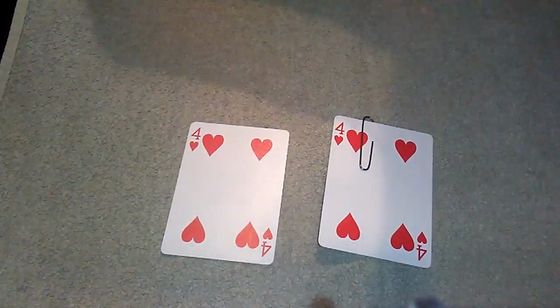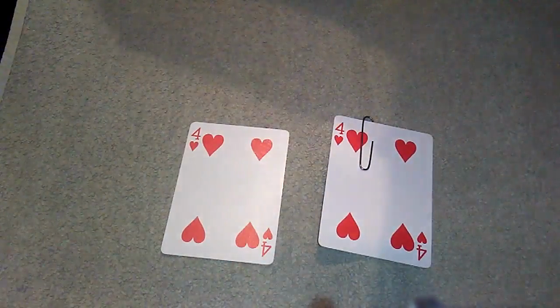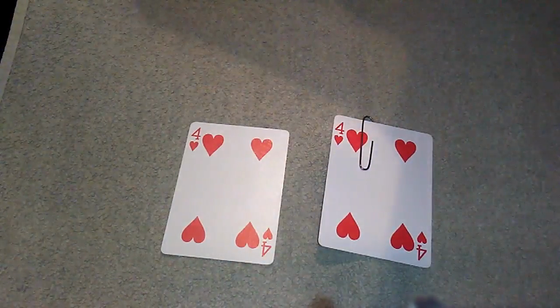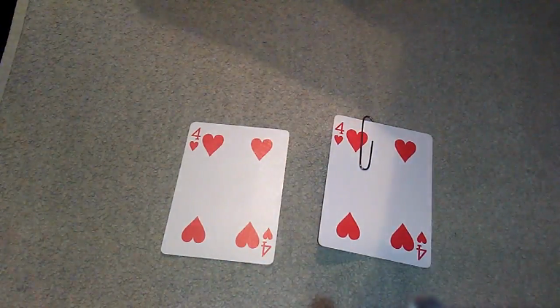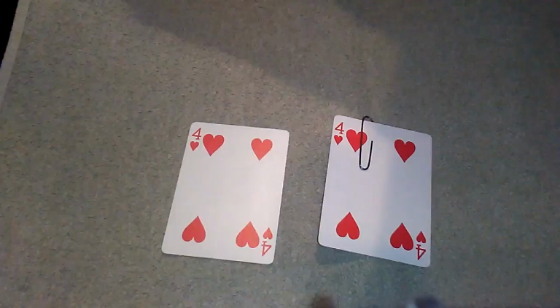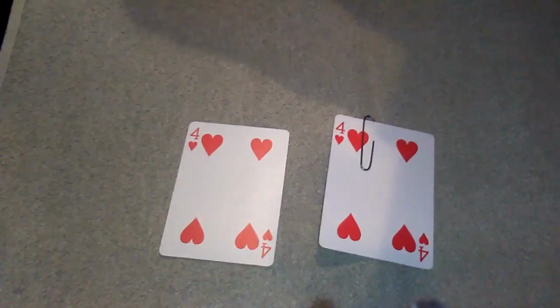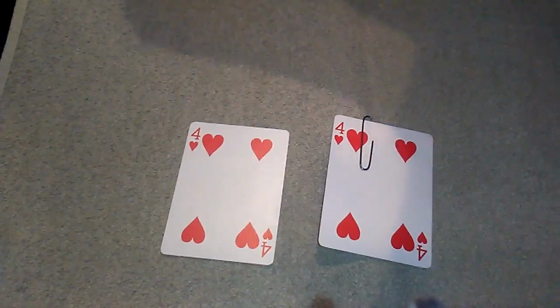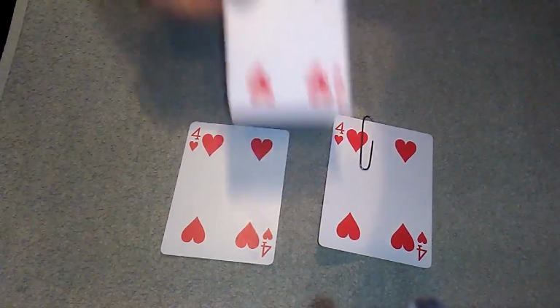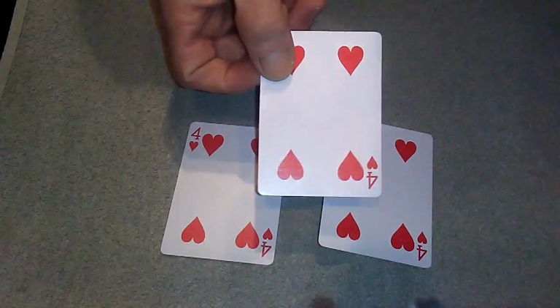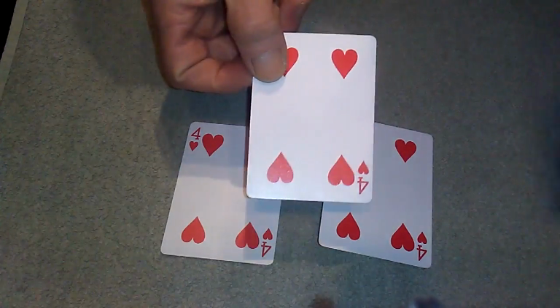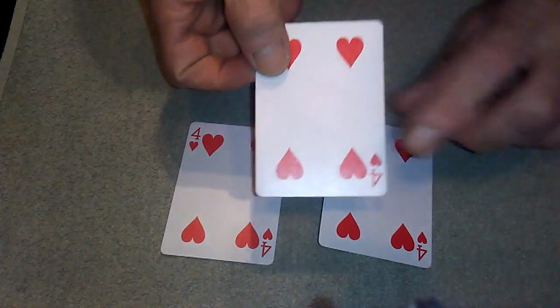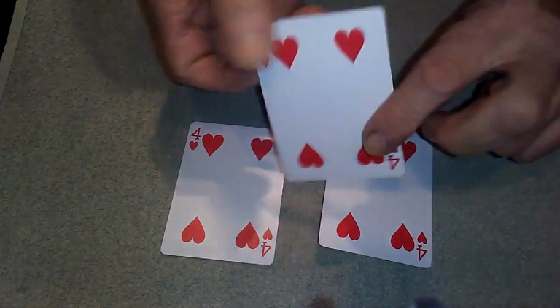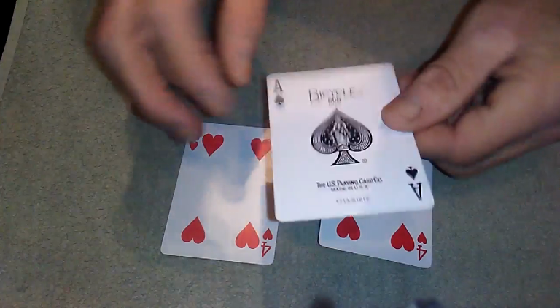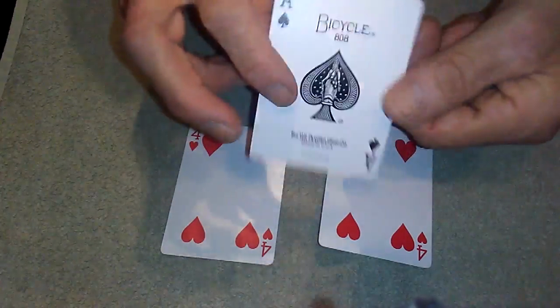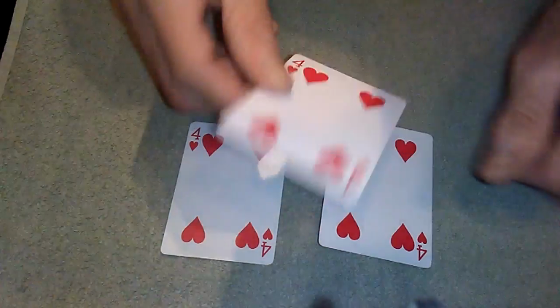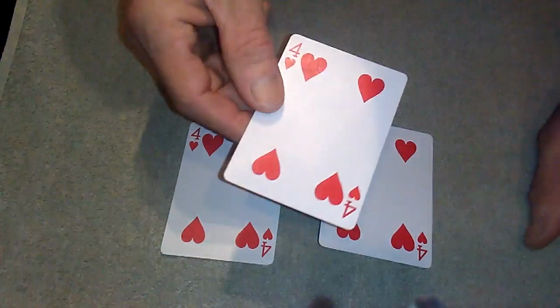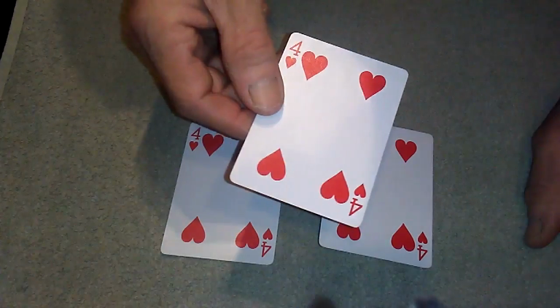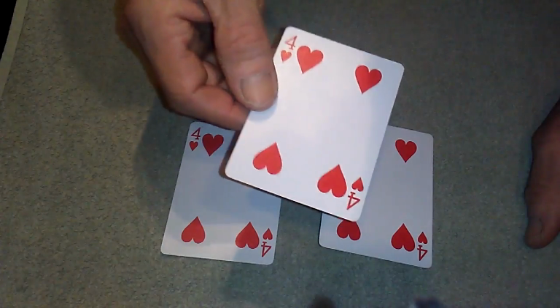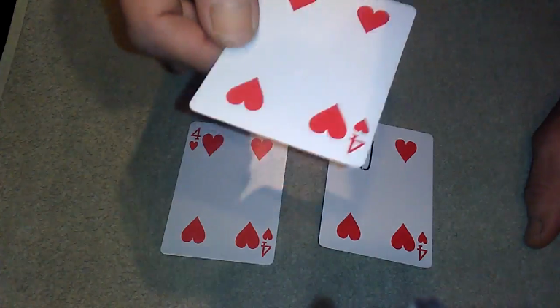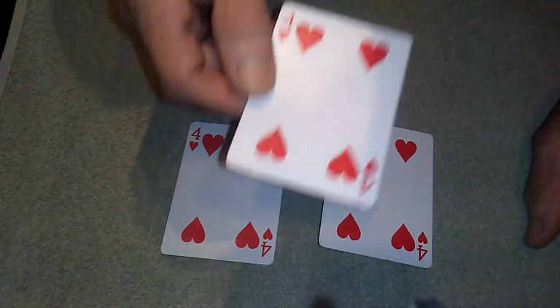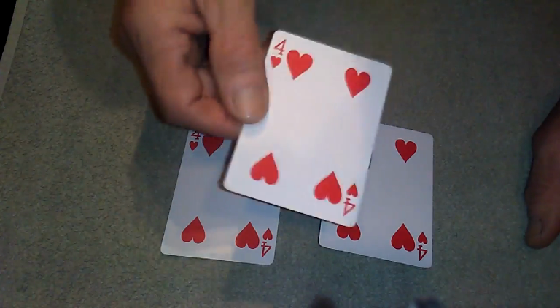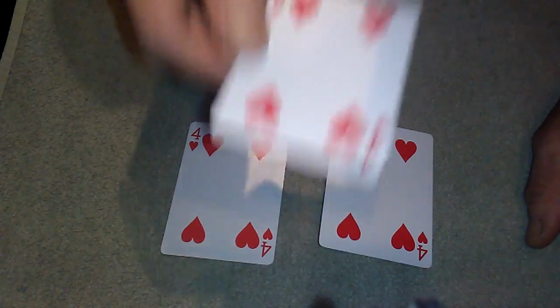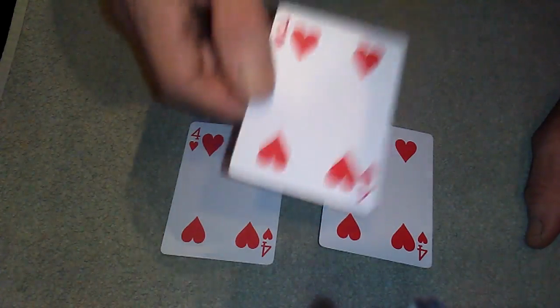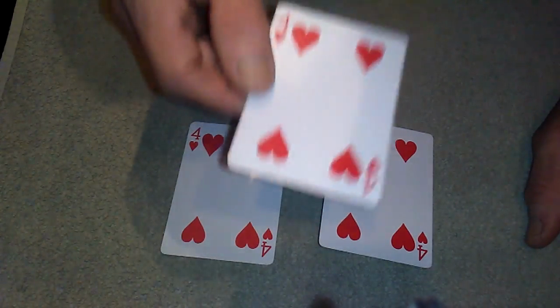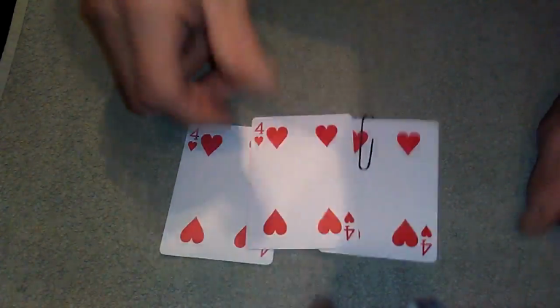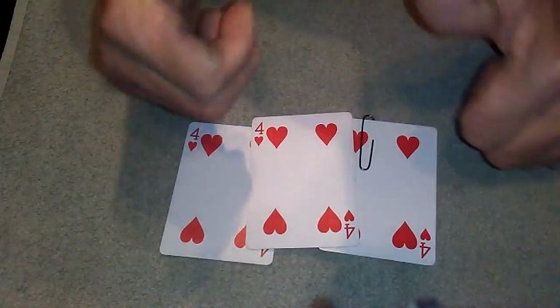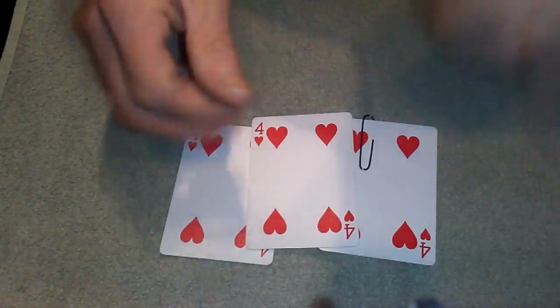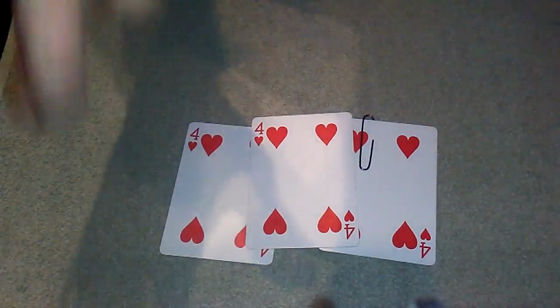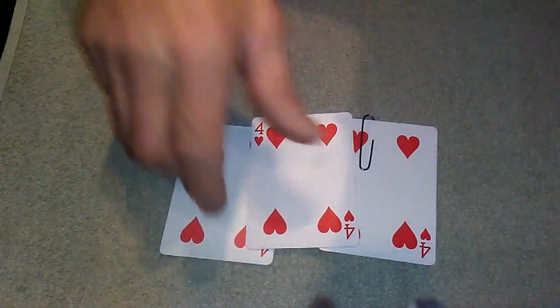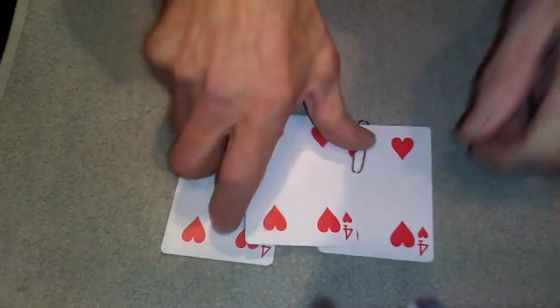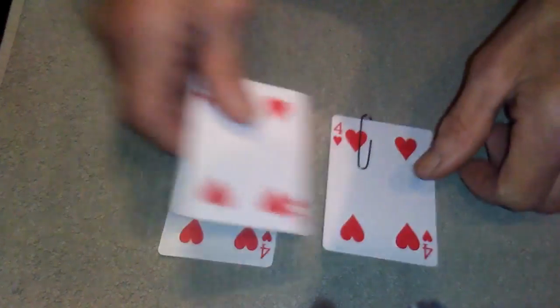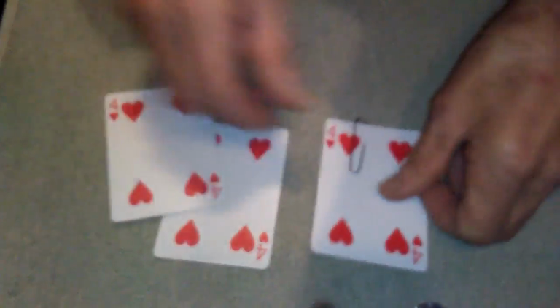Don't you remember I put the ace in my pocket? No — don't do that, that is a big no no. Right, start again.